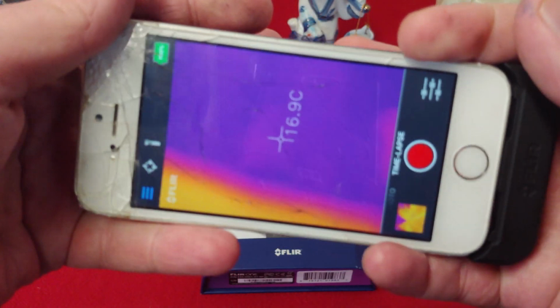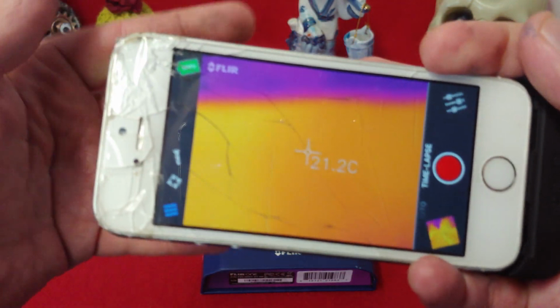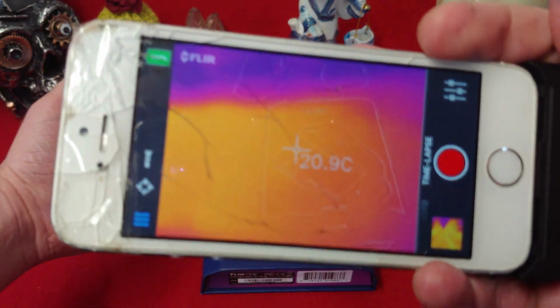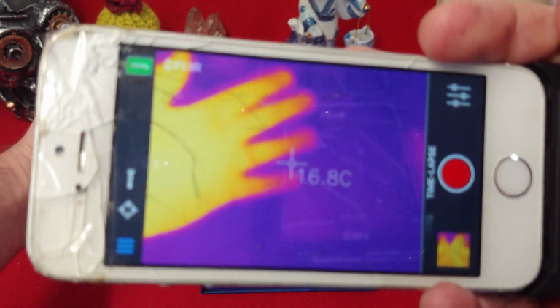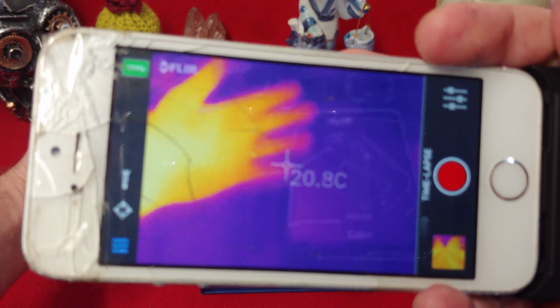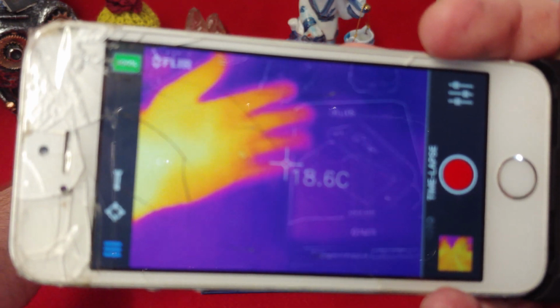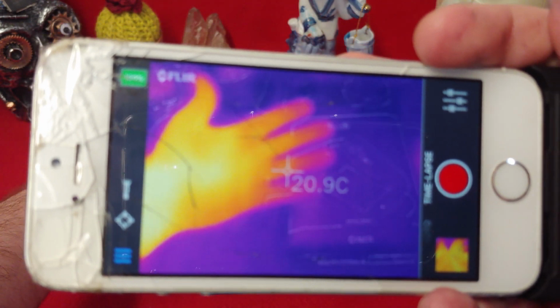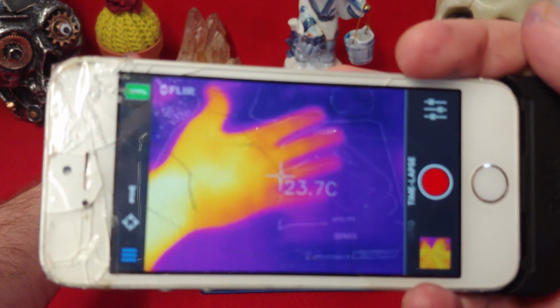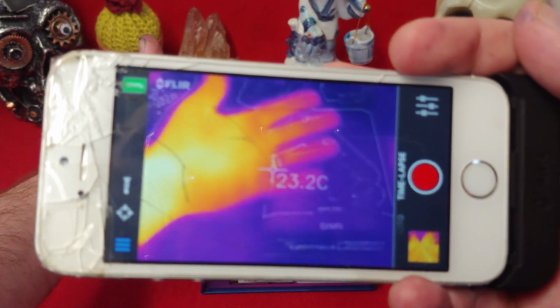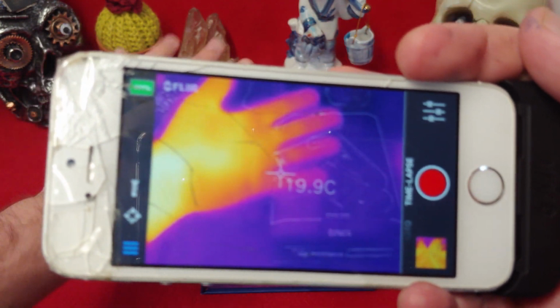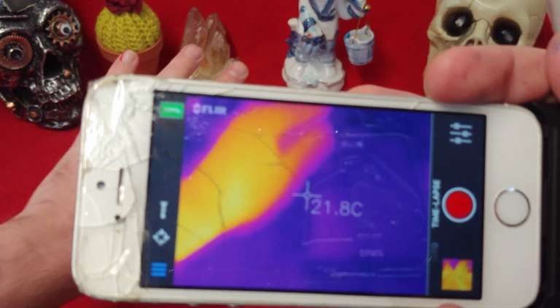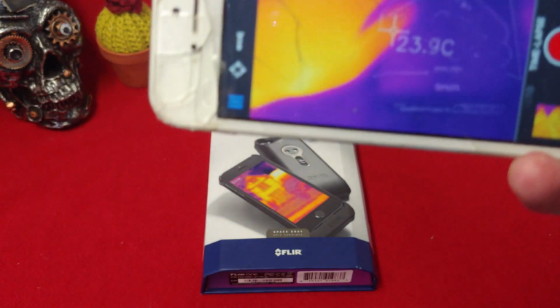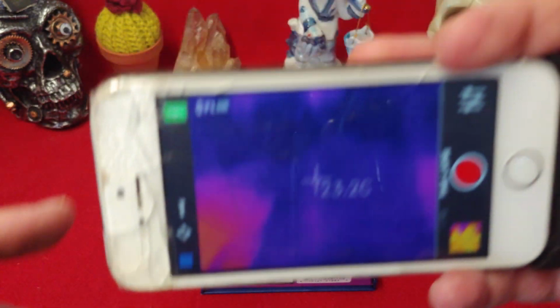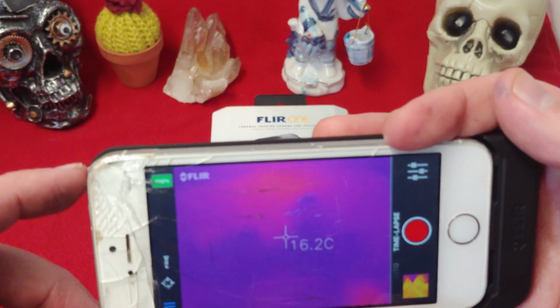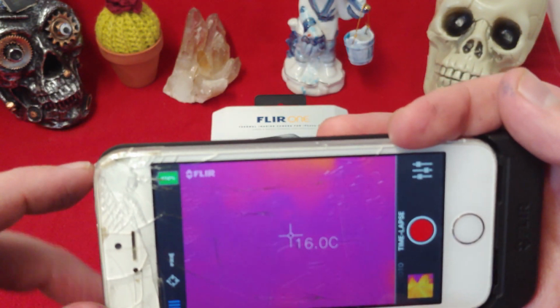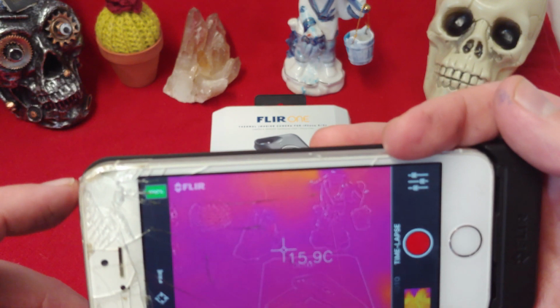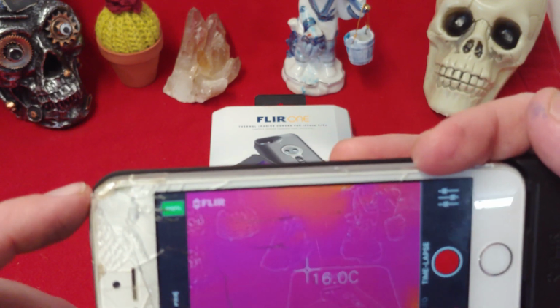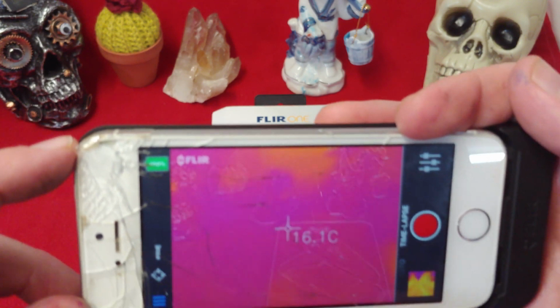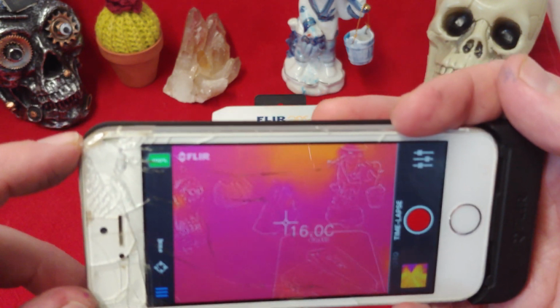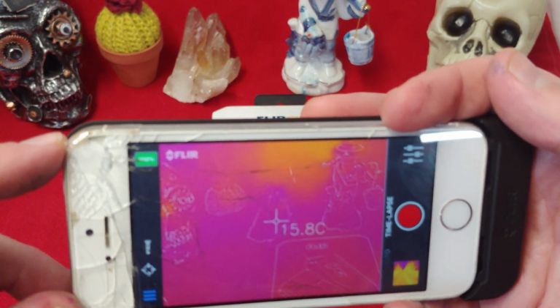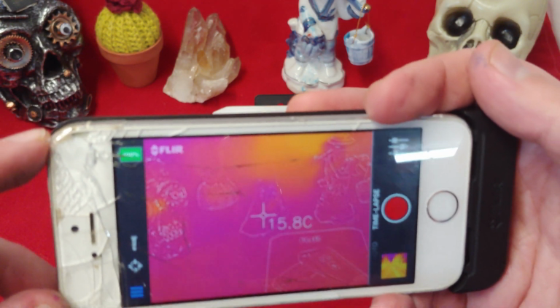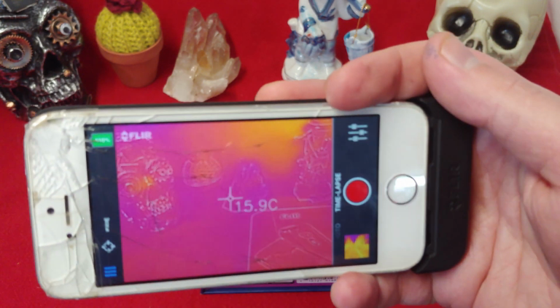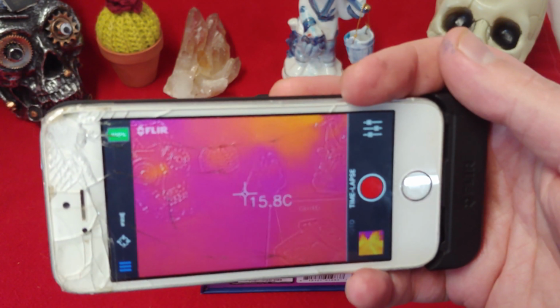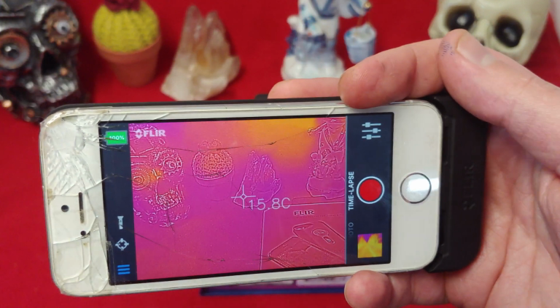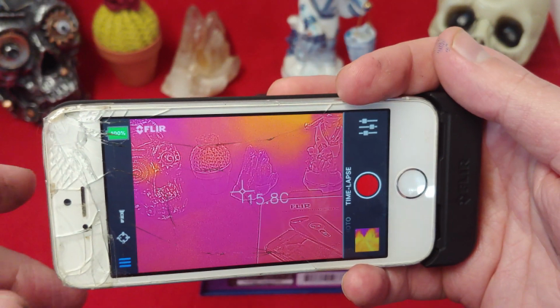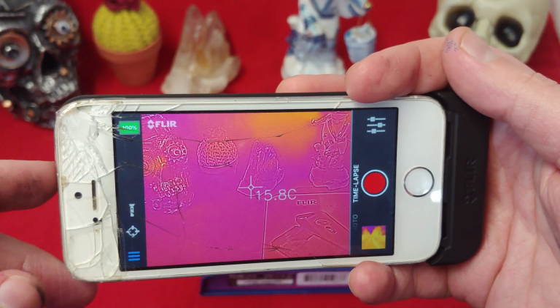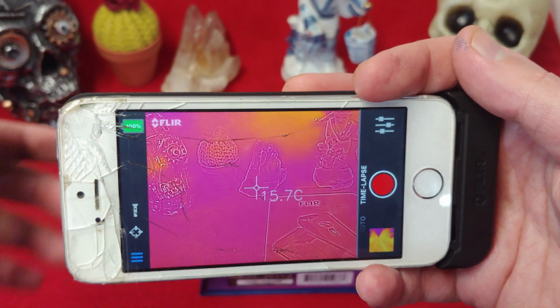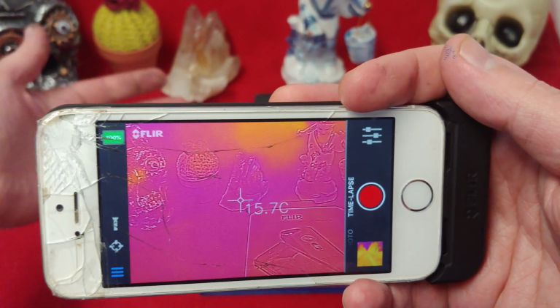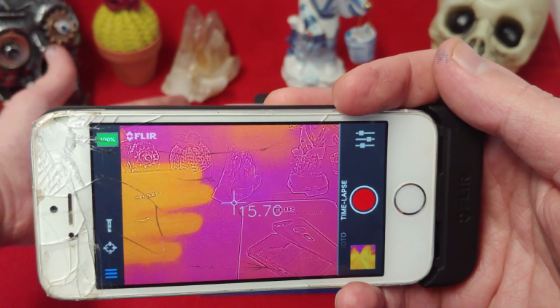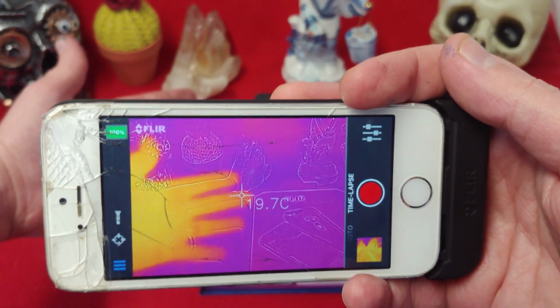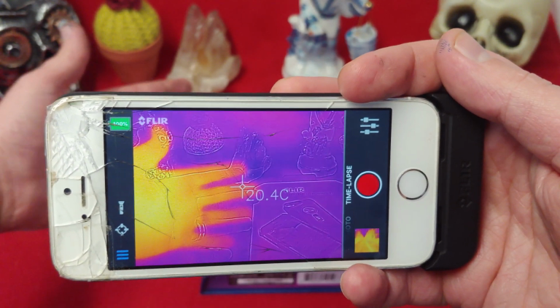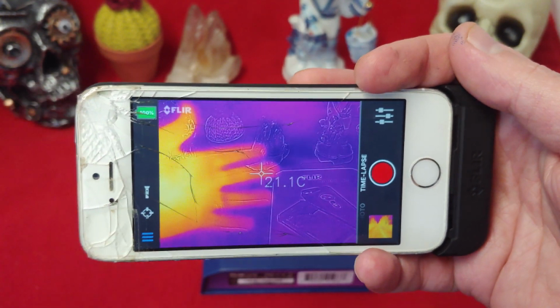So unbelievably cool. Look at that — it's predator vision! That's insane. You can see the outline of the things you're looking at, and then of course you get the predator-vision version.